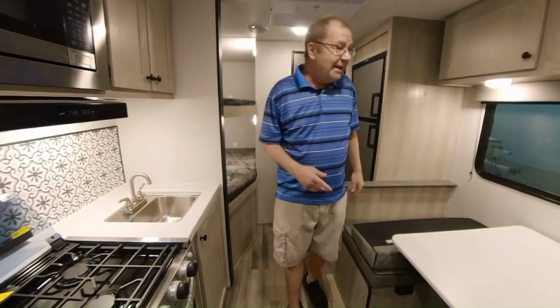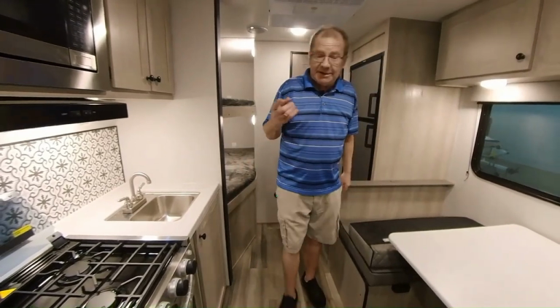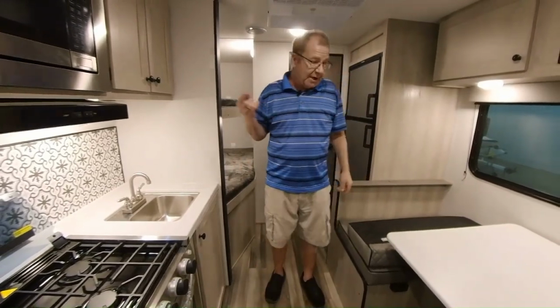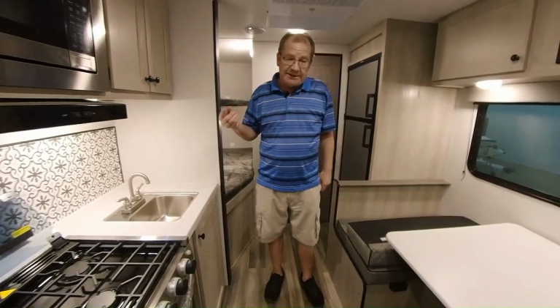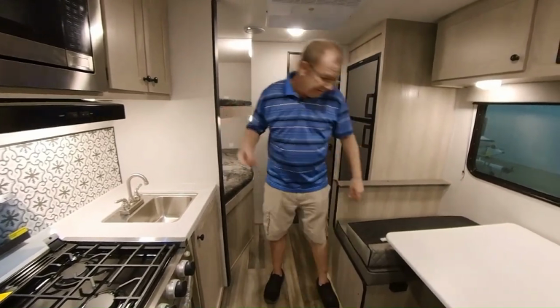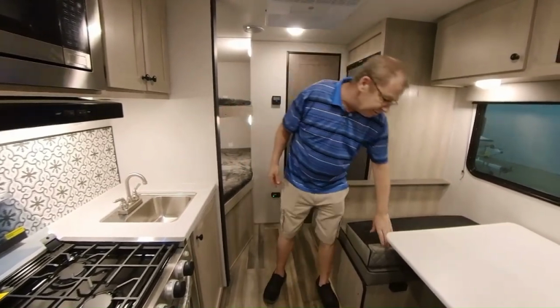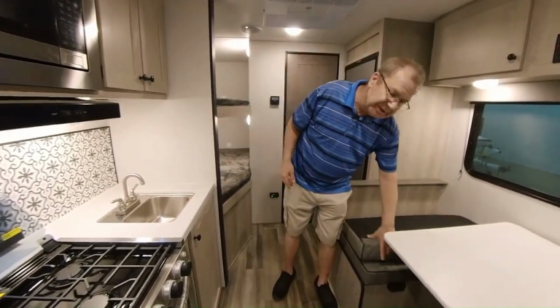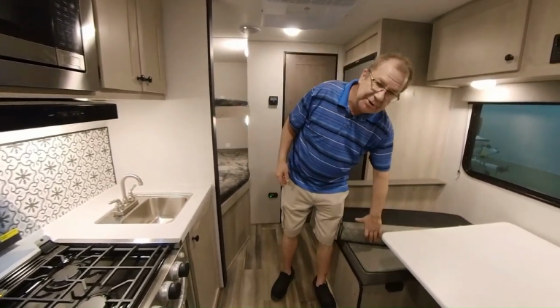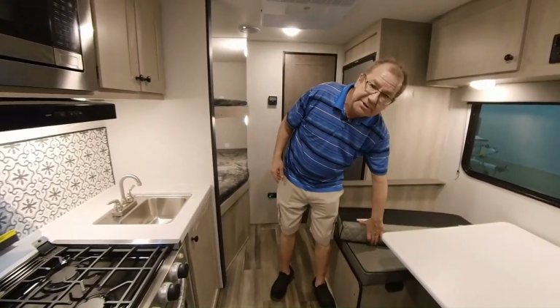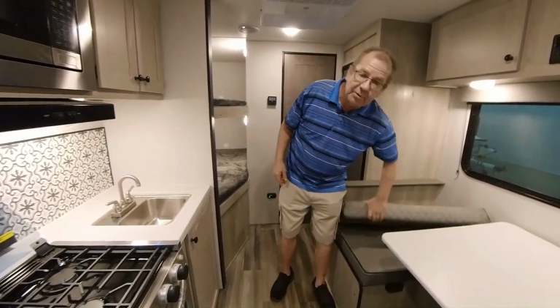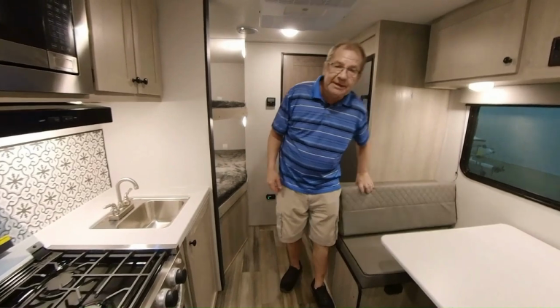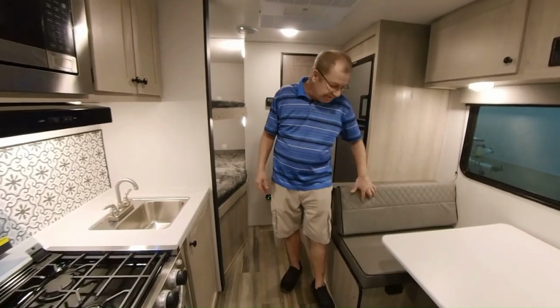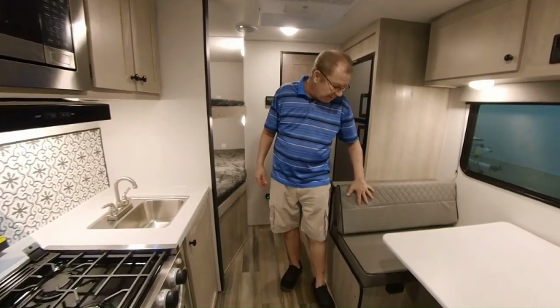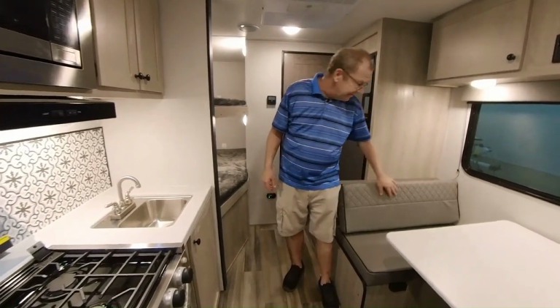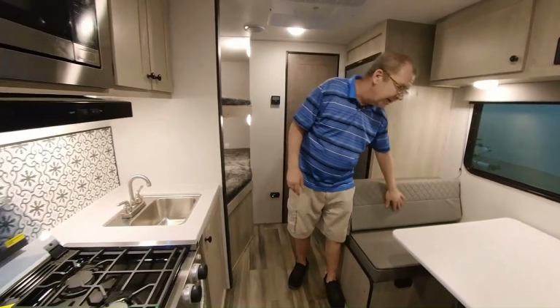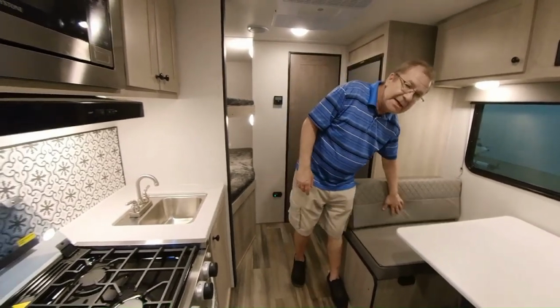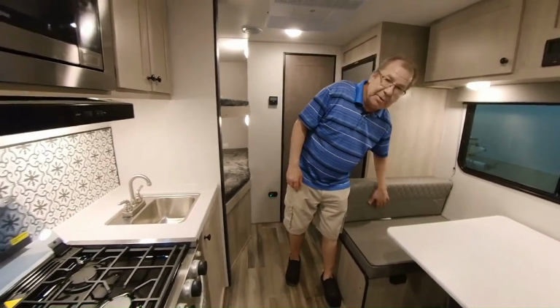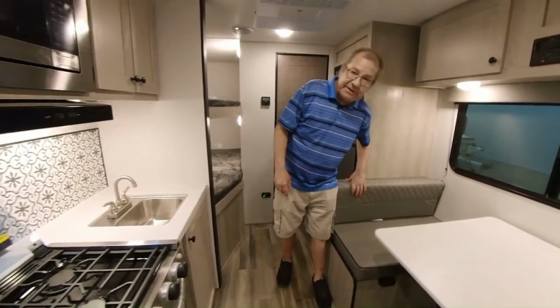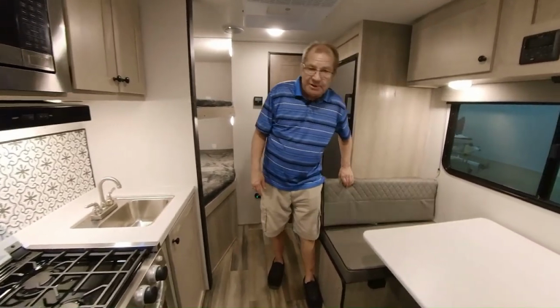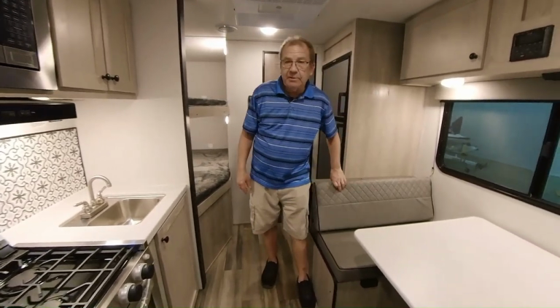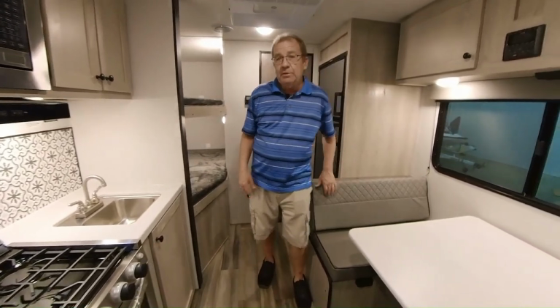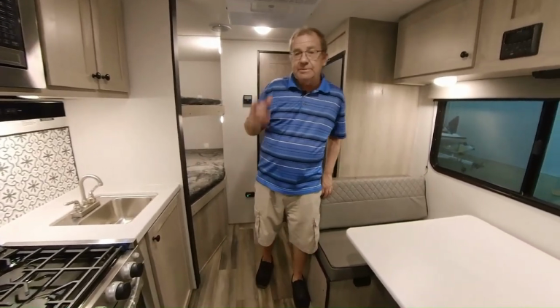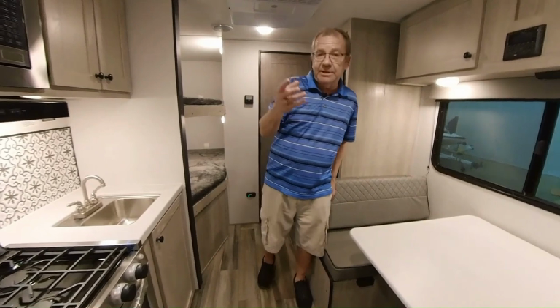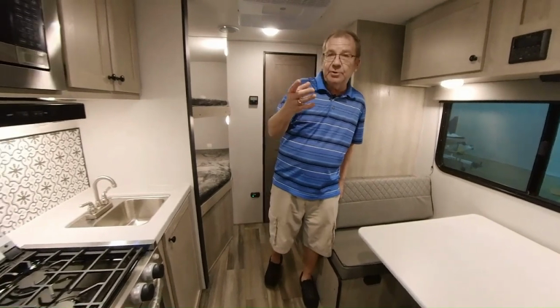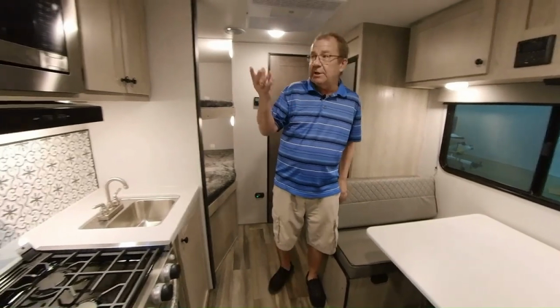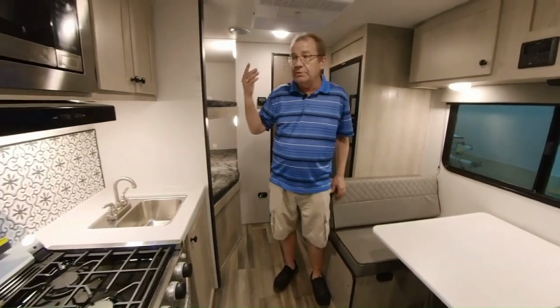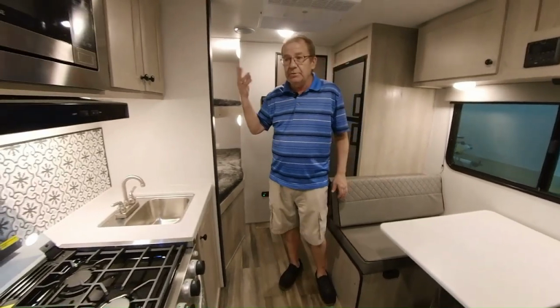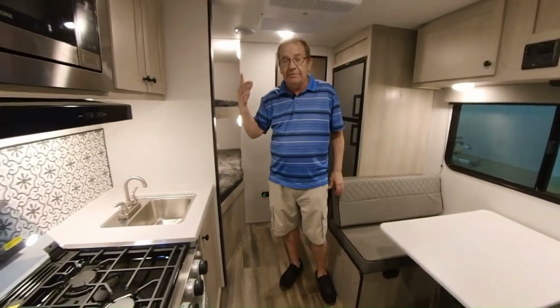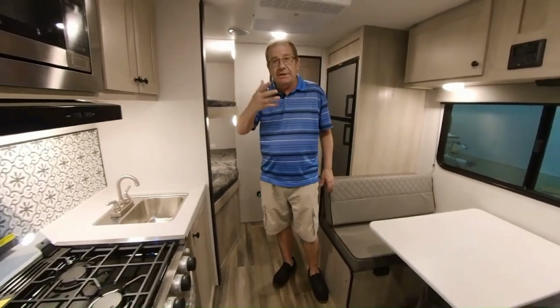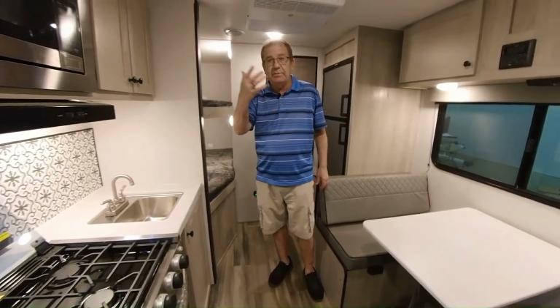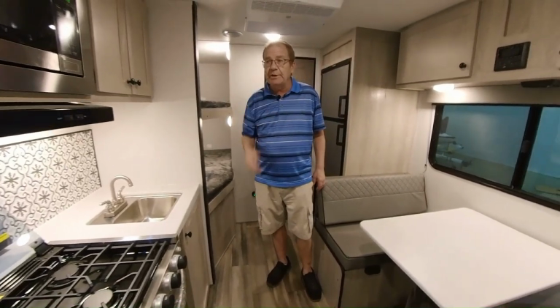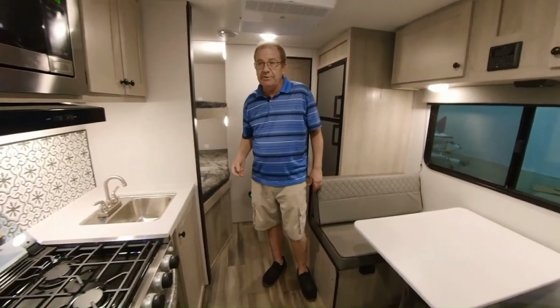We're M60 RV in Jones, Michigan. You can come see us on our website at m60rv.com. If you have any questions about a particular unit and you'd like us to do a quick video to send to you, we'd be more than happy to do that.